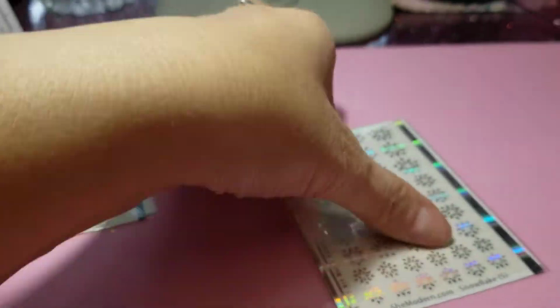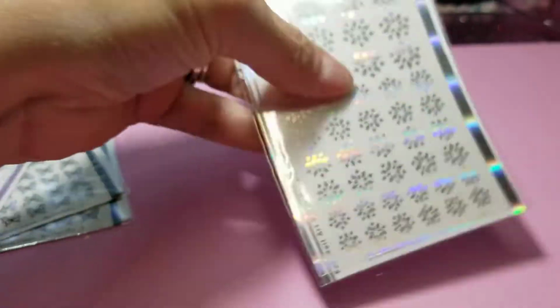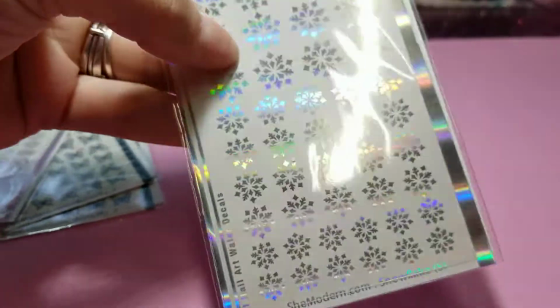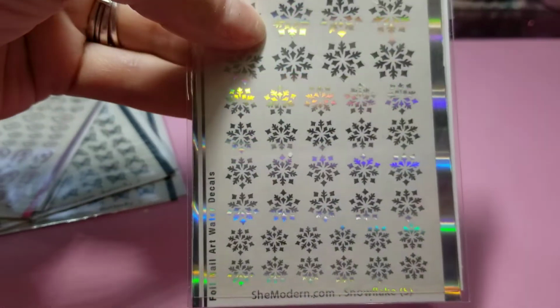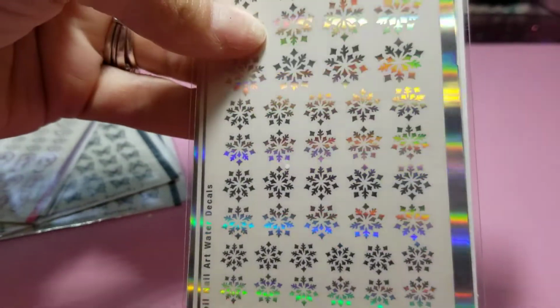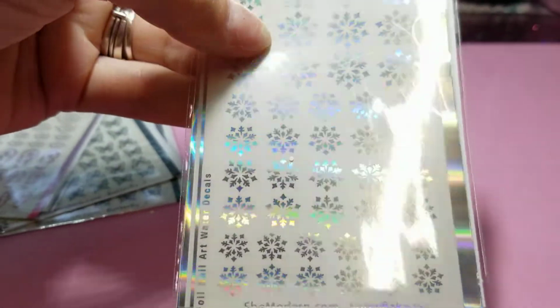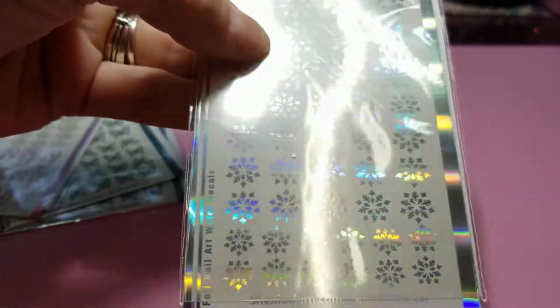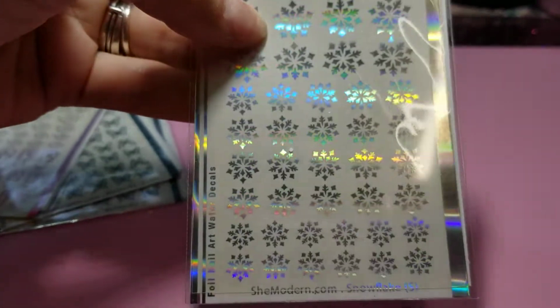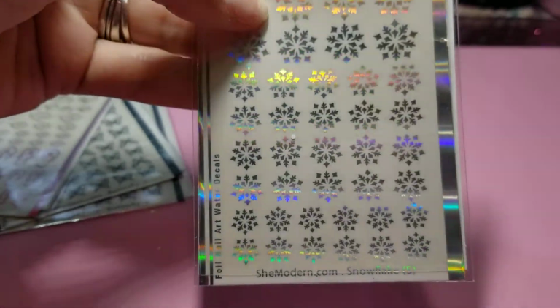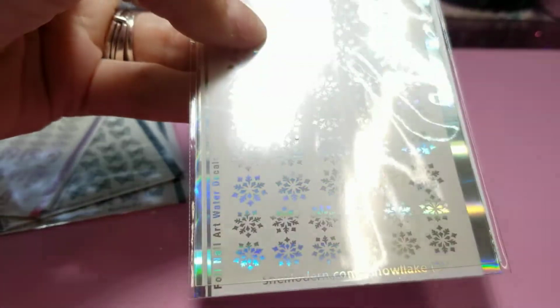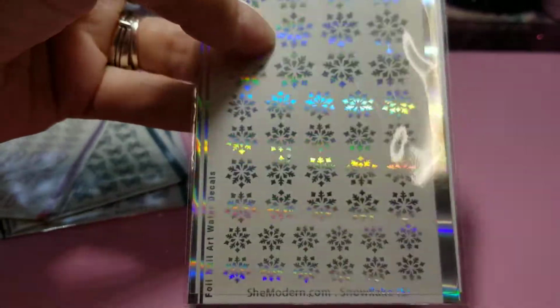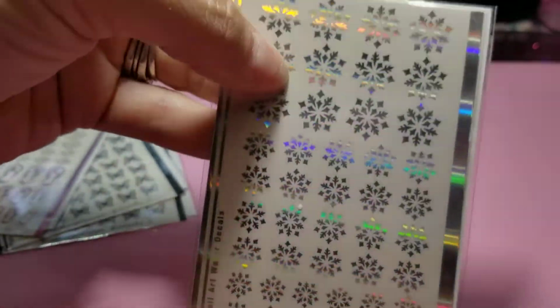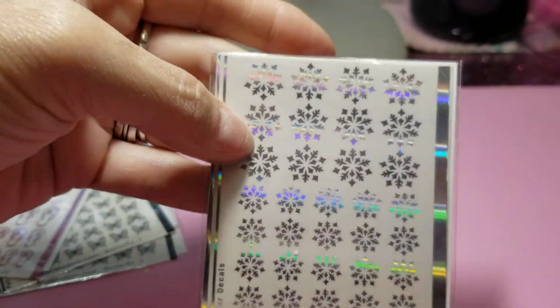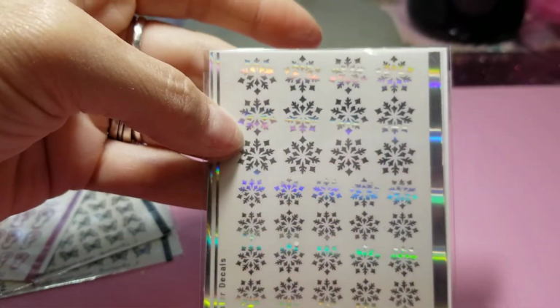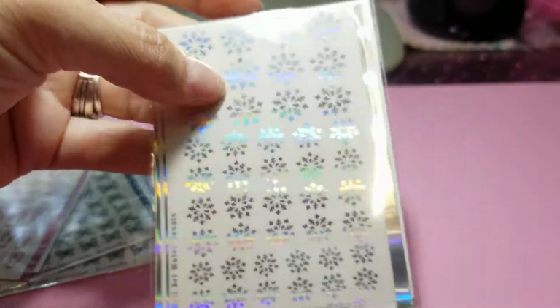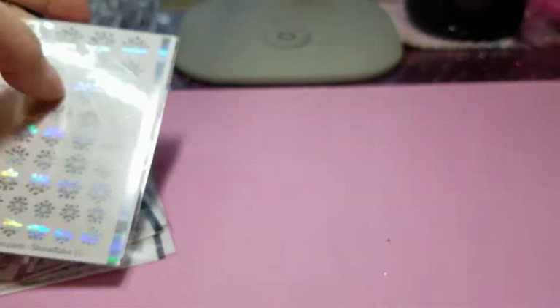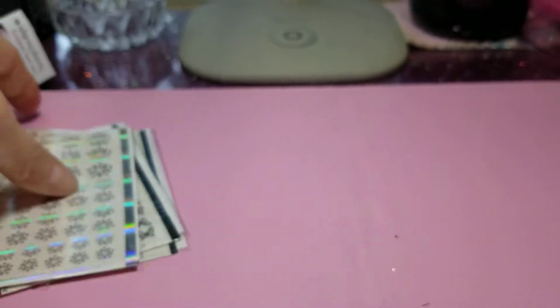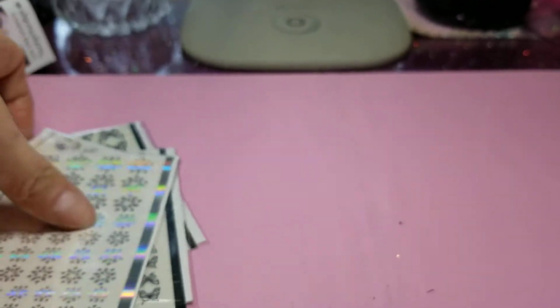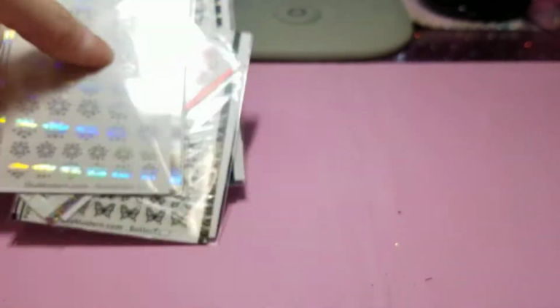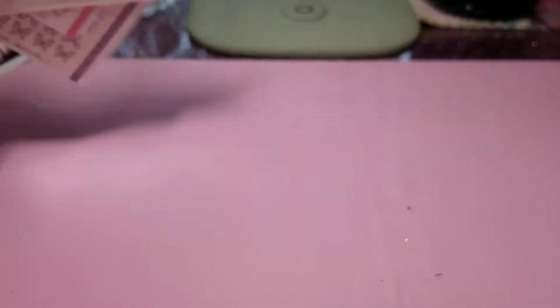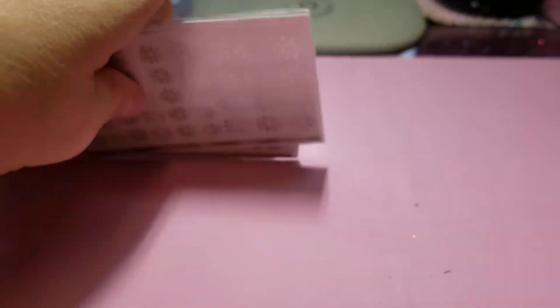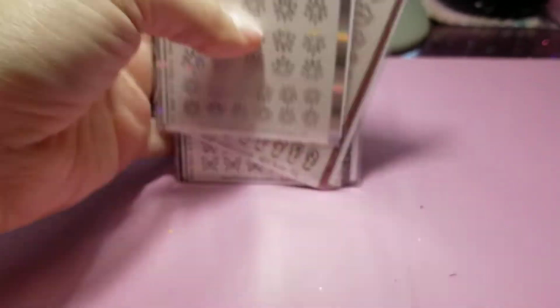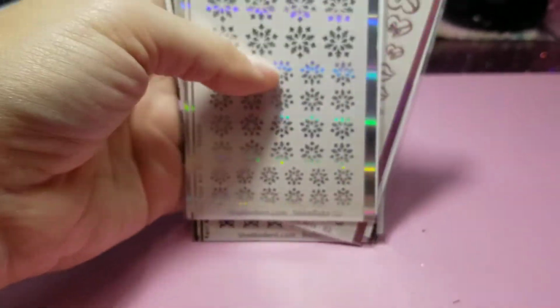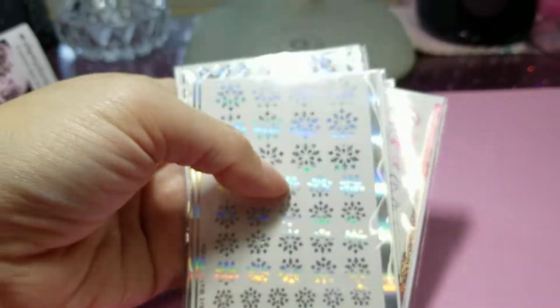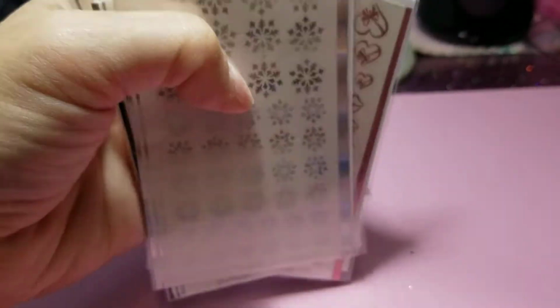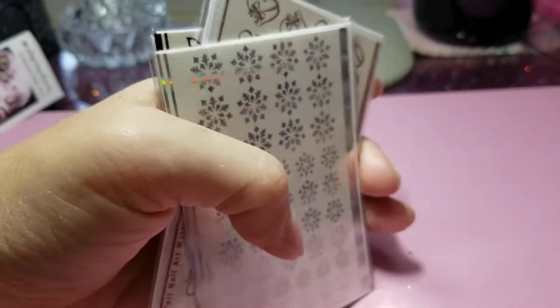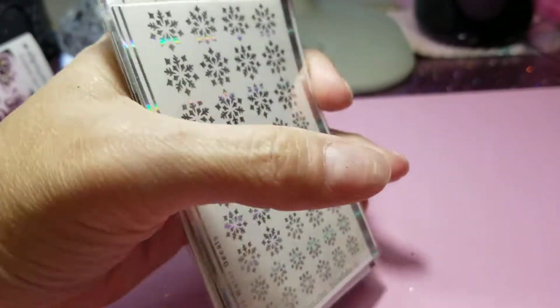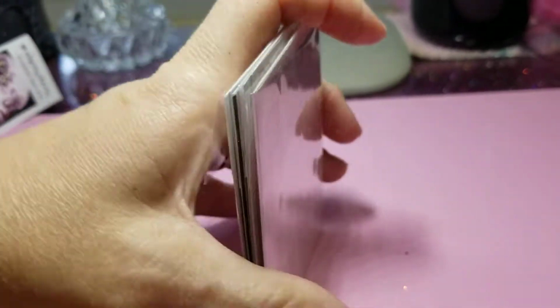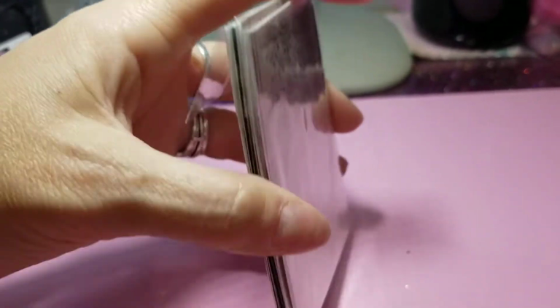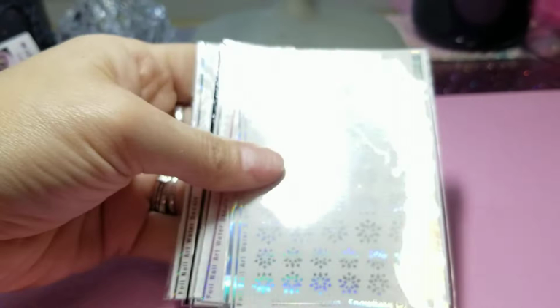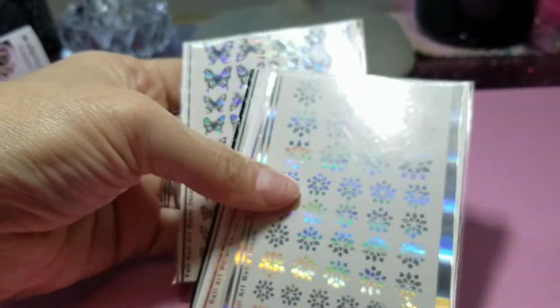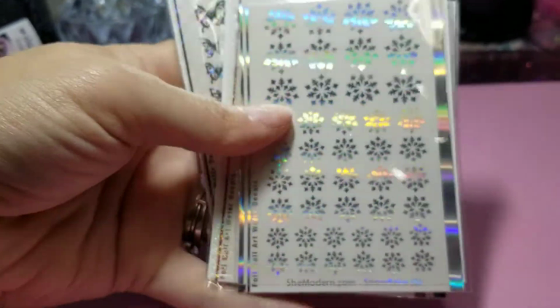And these I wanted for Christmas, and they're holographic. I'm going to probably buy more. I got some for free.